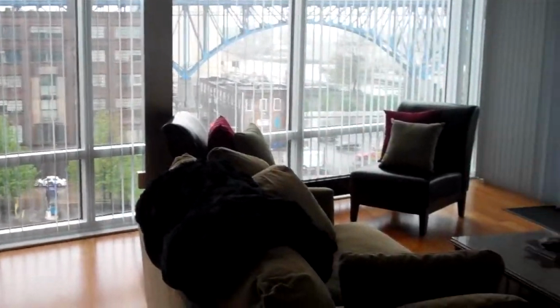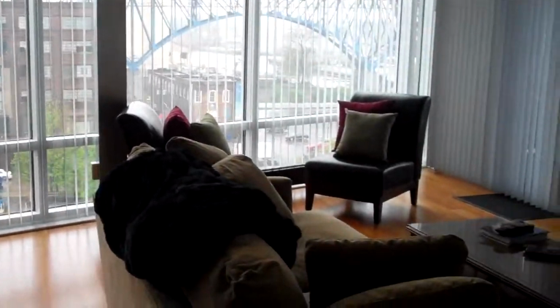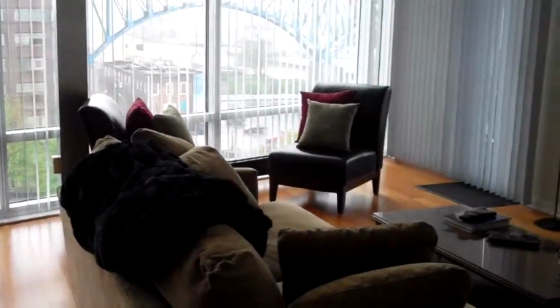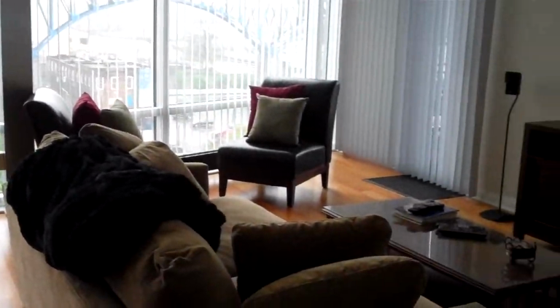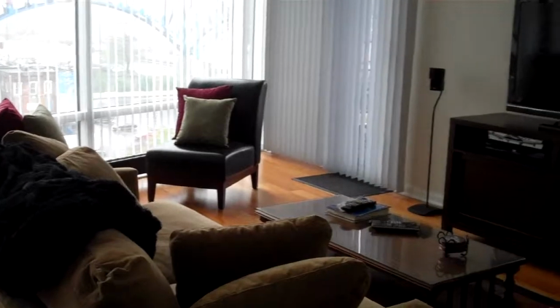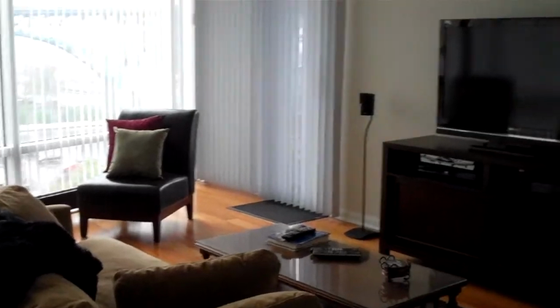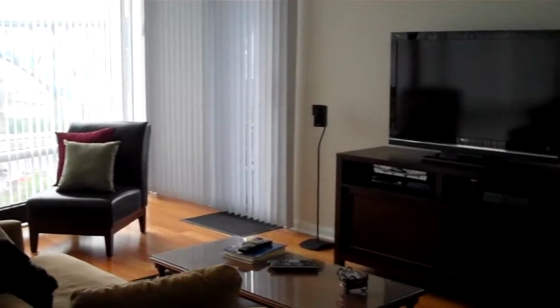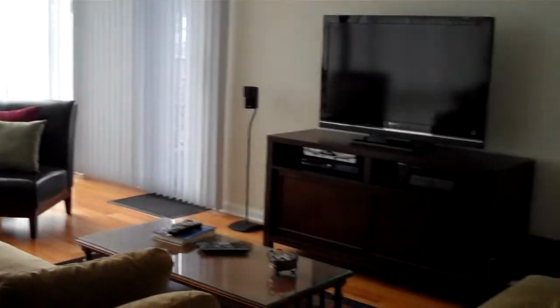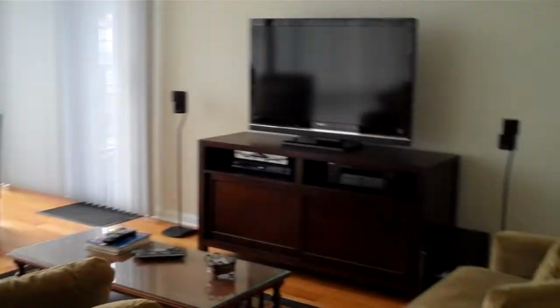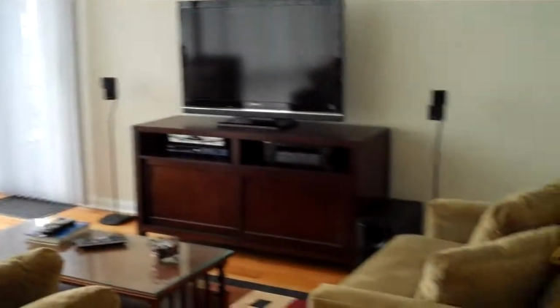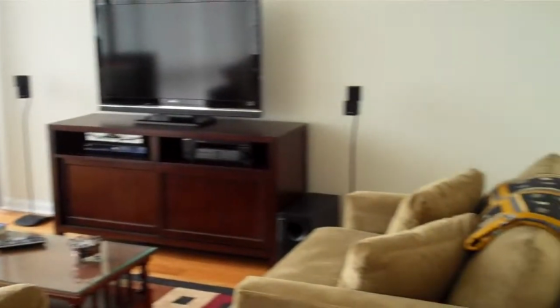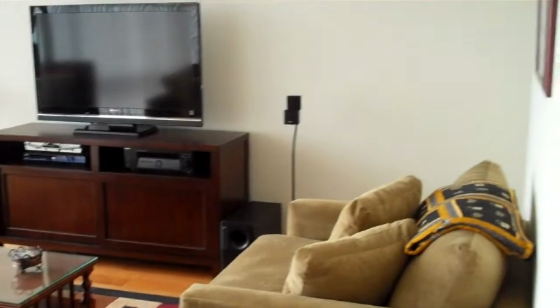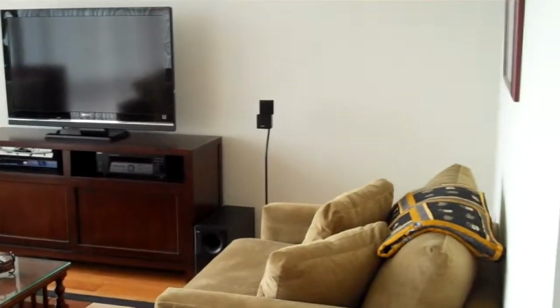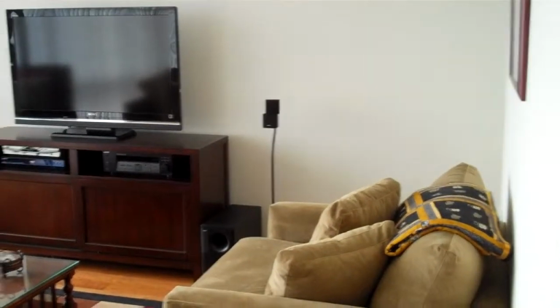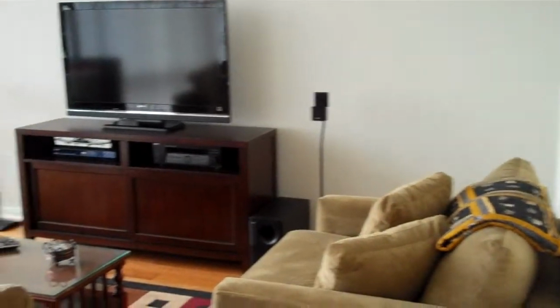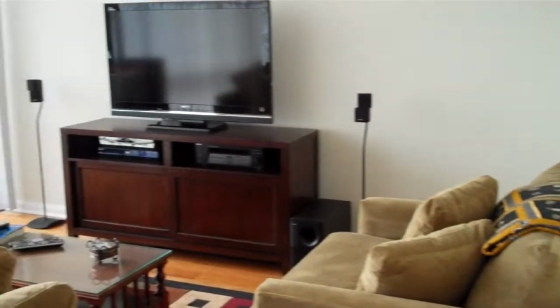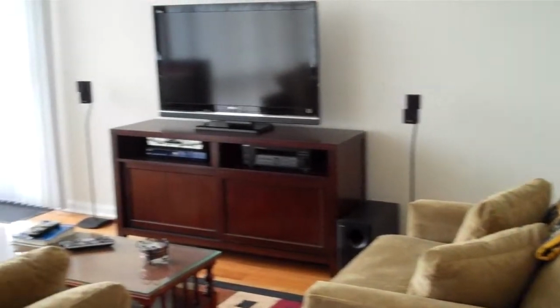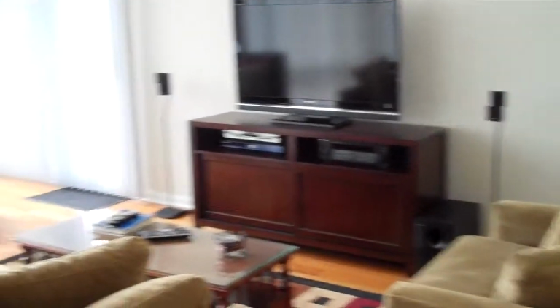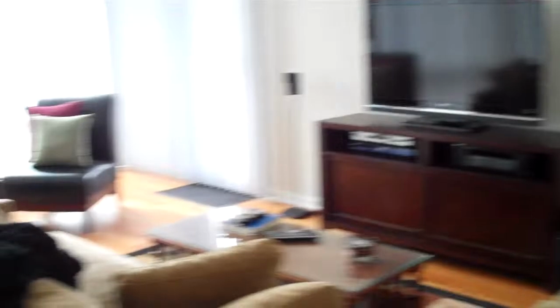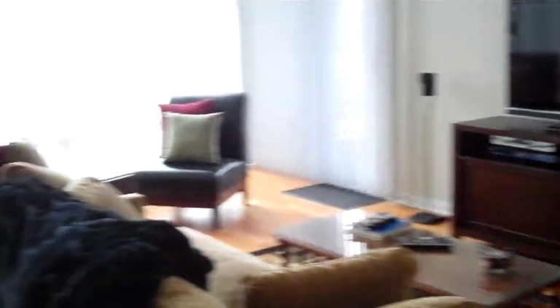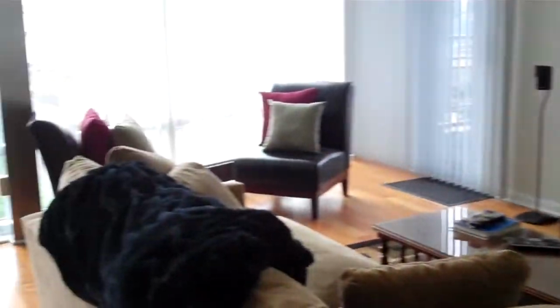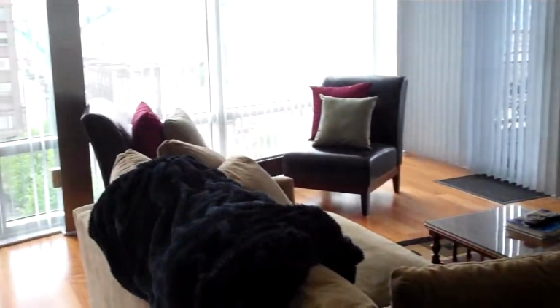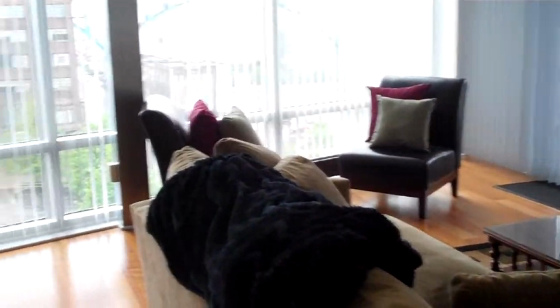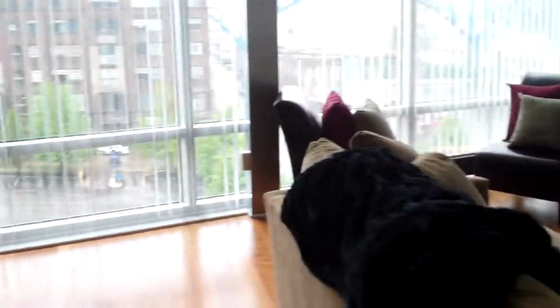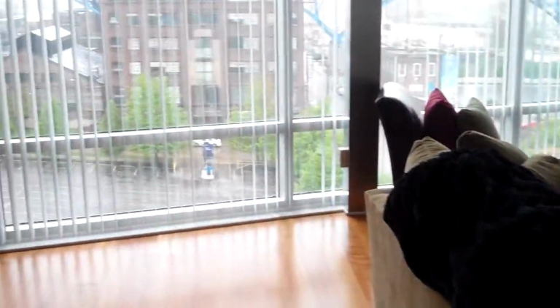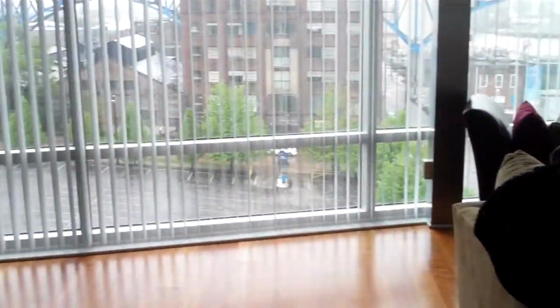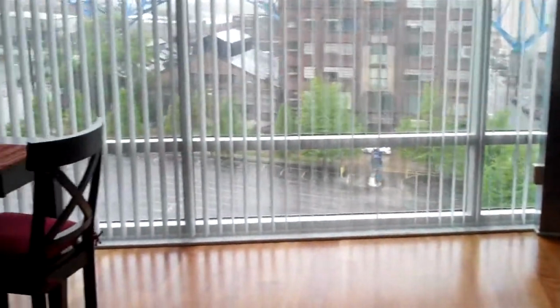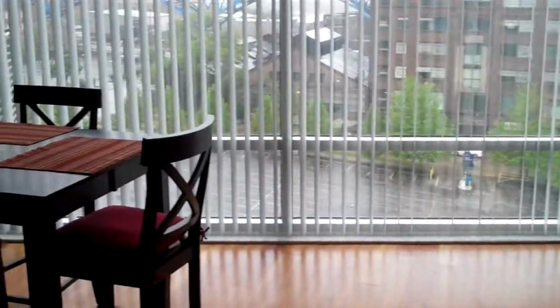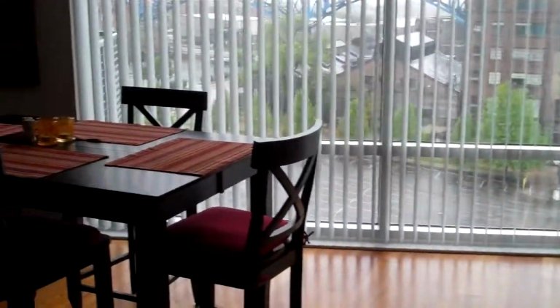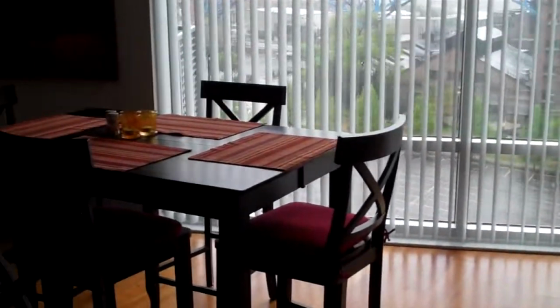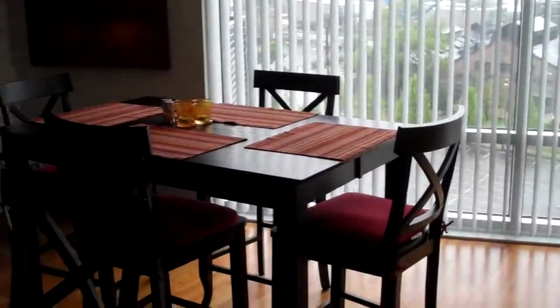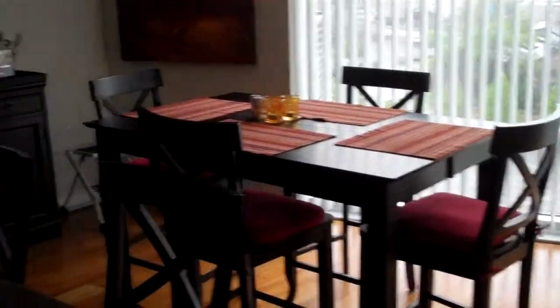Hardwood floors throughout, lots of space, a balcony for you to enjoy all the views, neutral colors, well kept — a completely updated home.